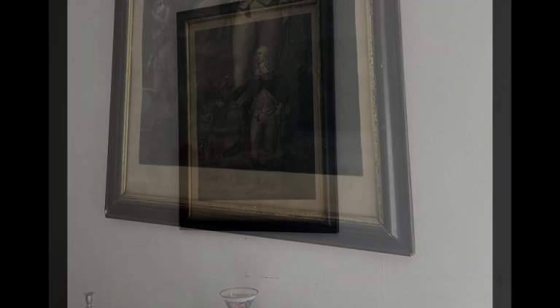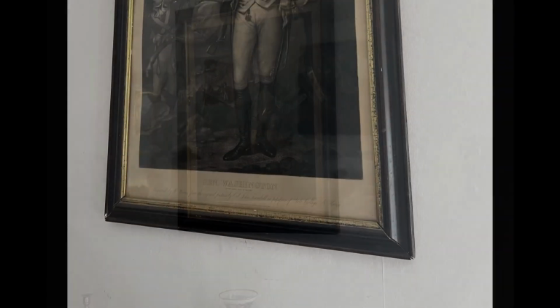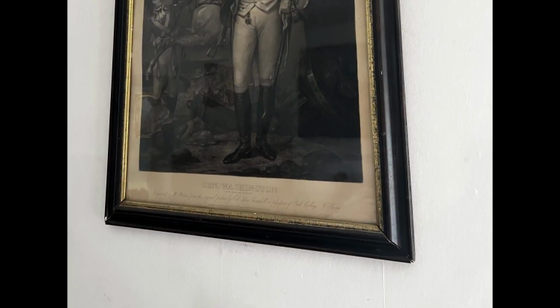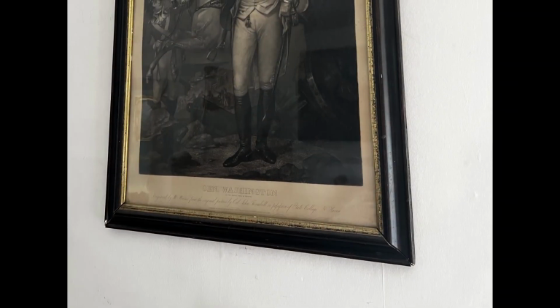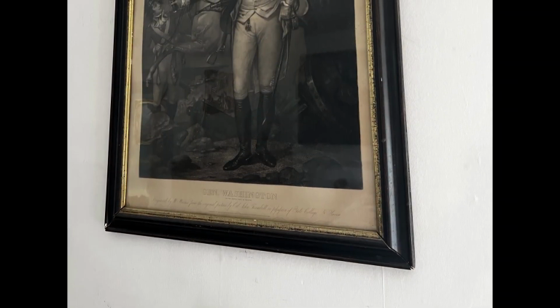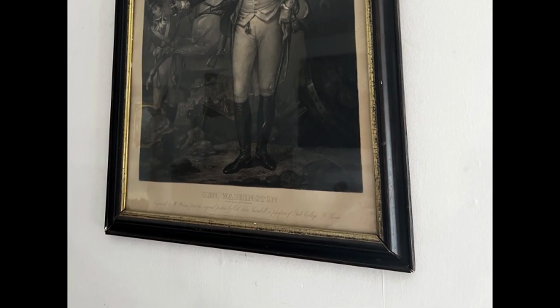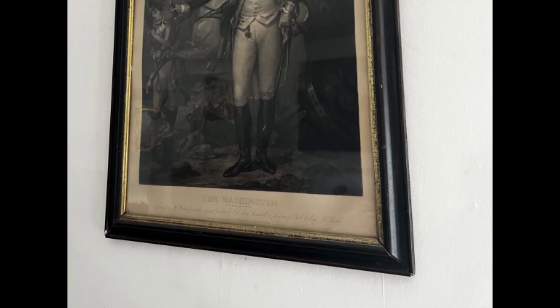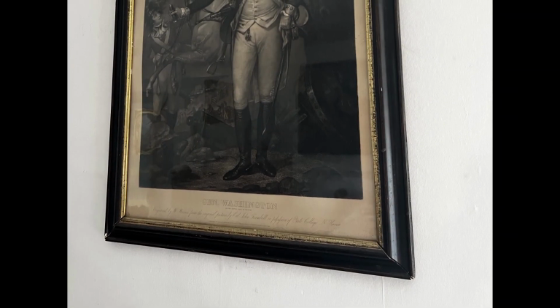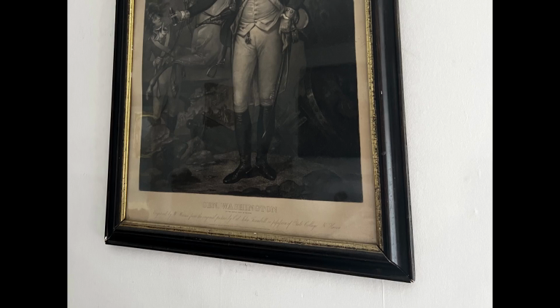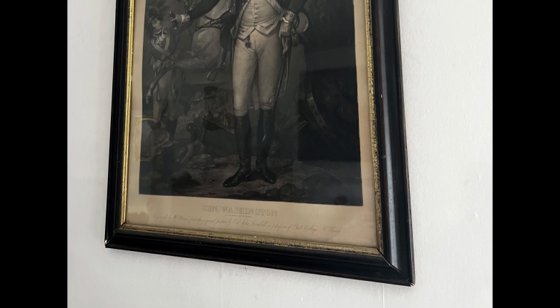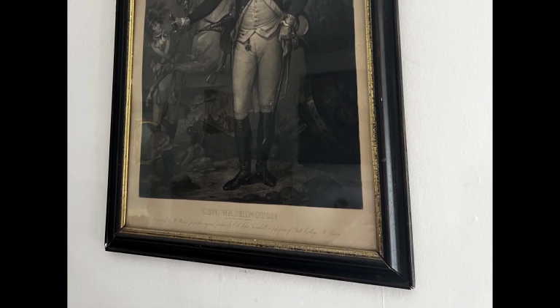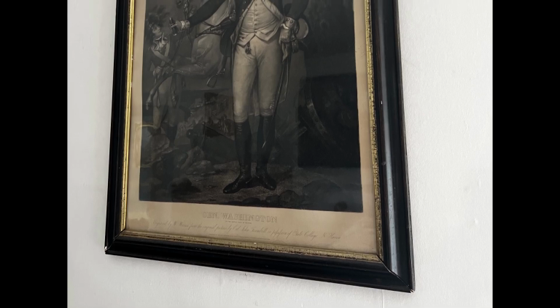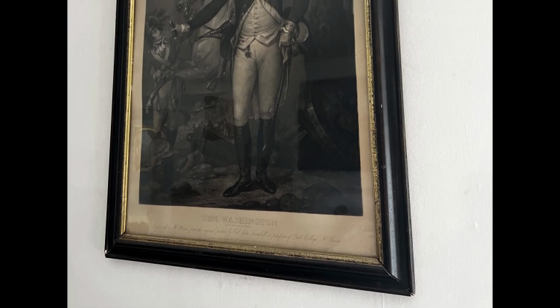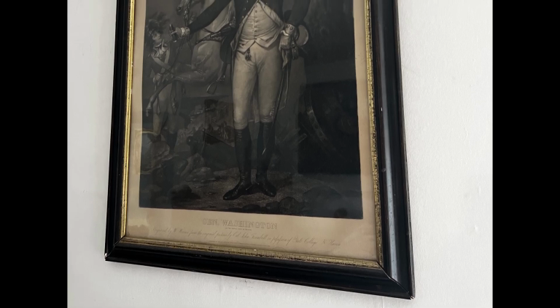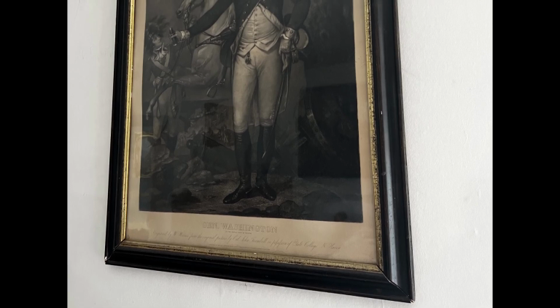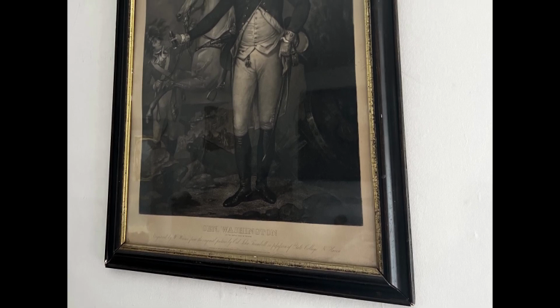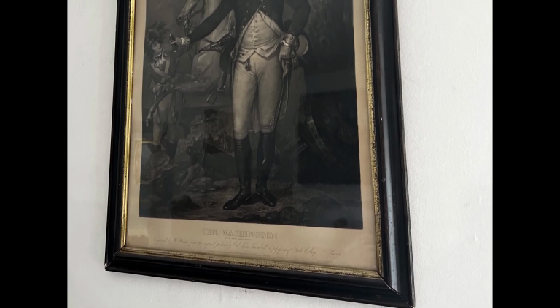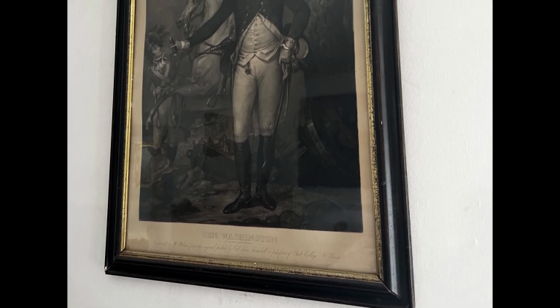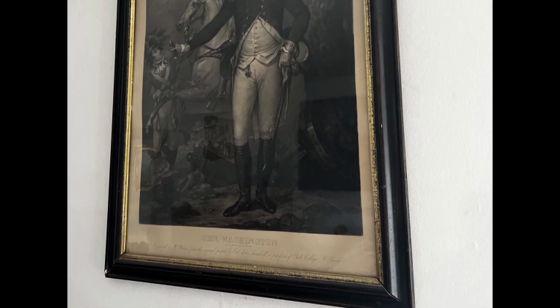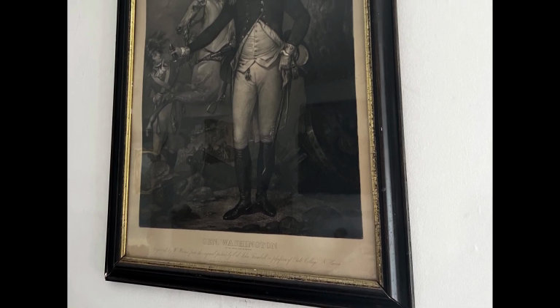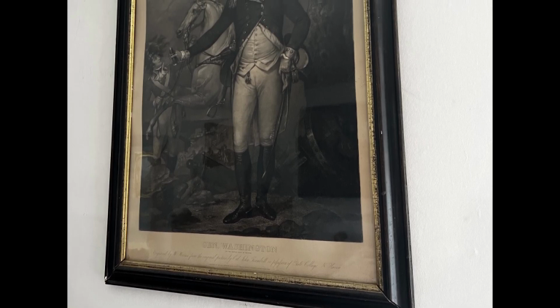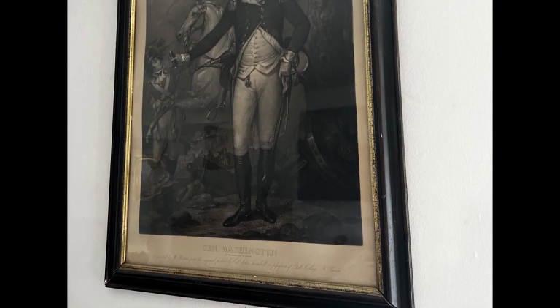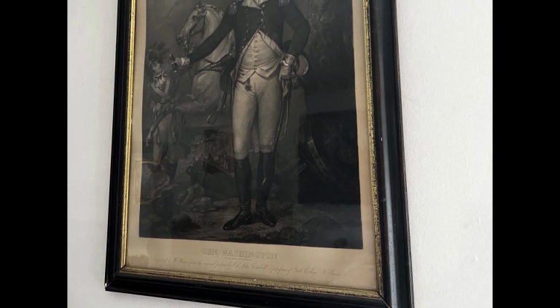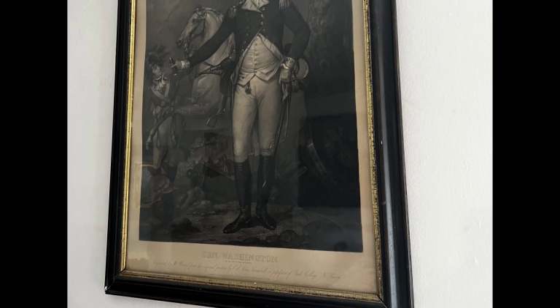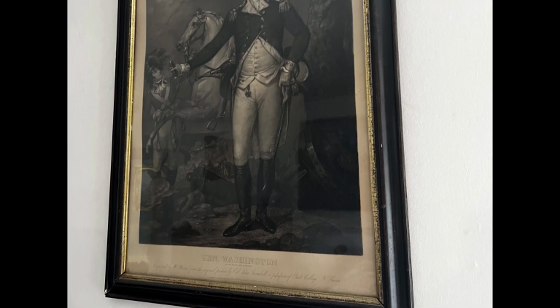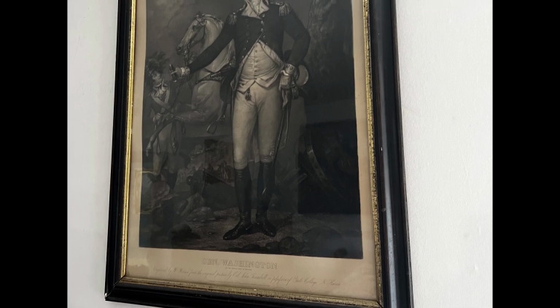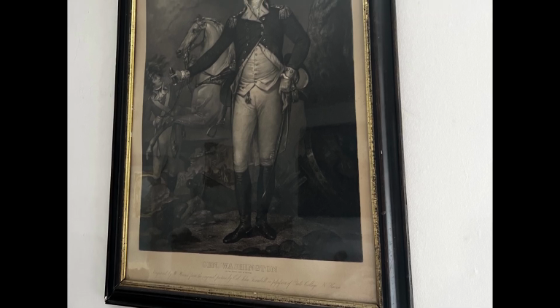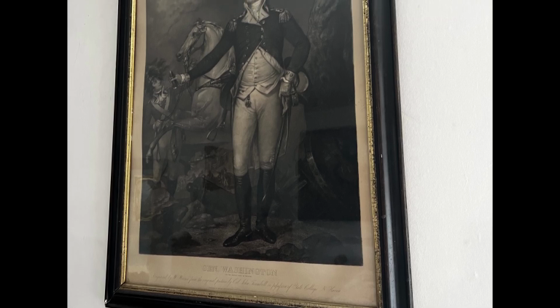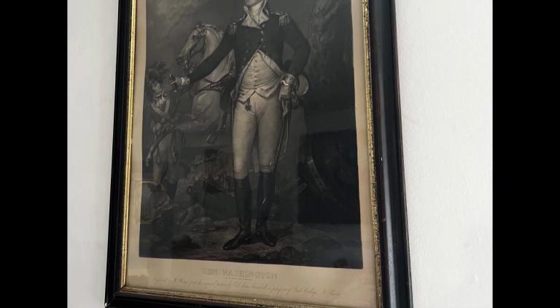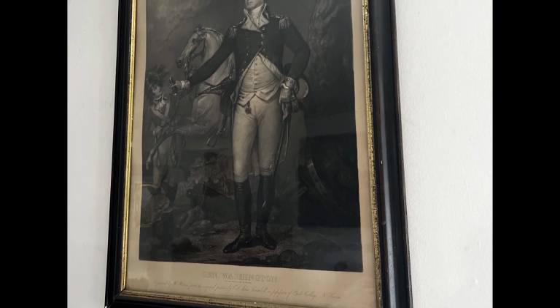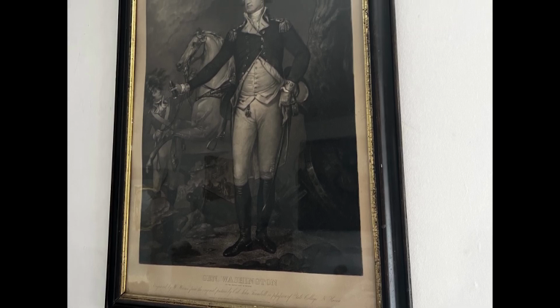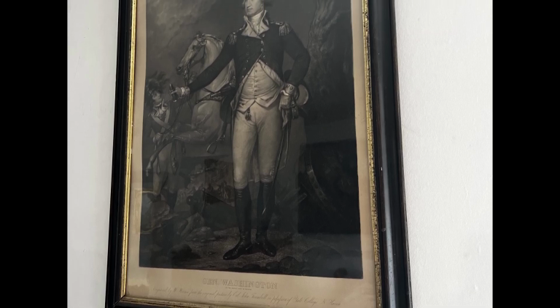The original, titled George Washington at Trenton, per the inscription at the bottom of the engraving, is at Yale College, and that is where the original painting remains to this day.